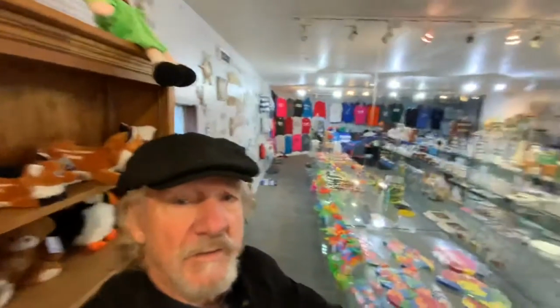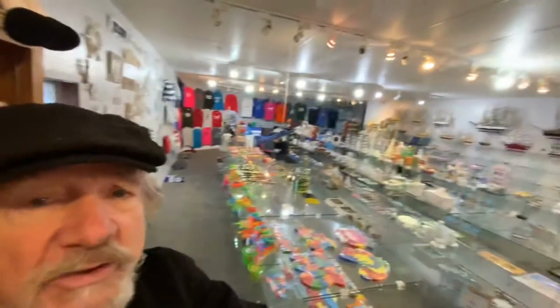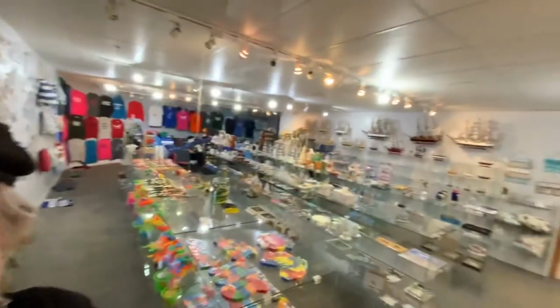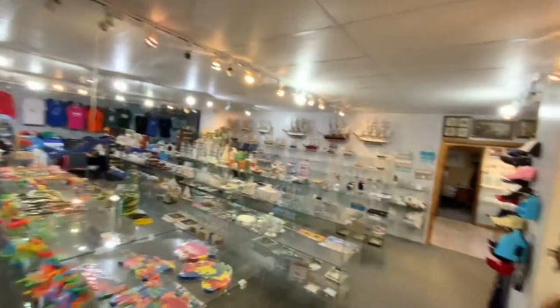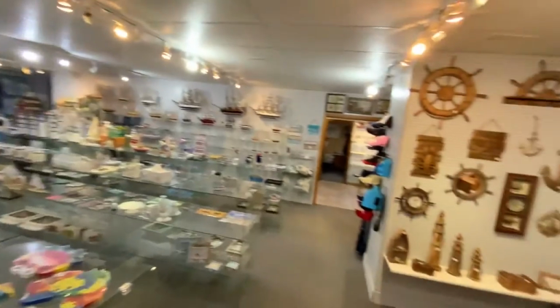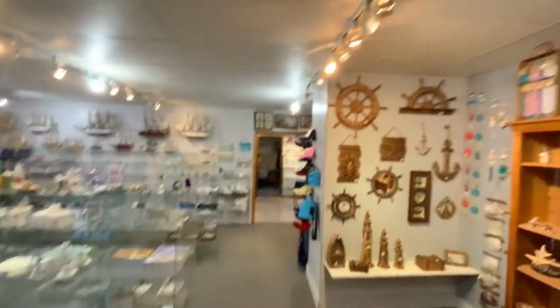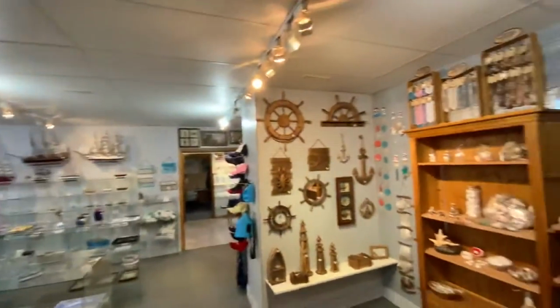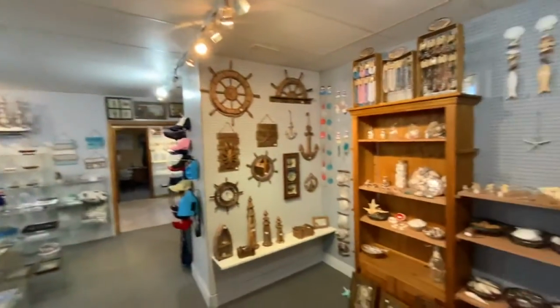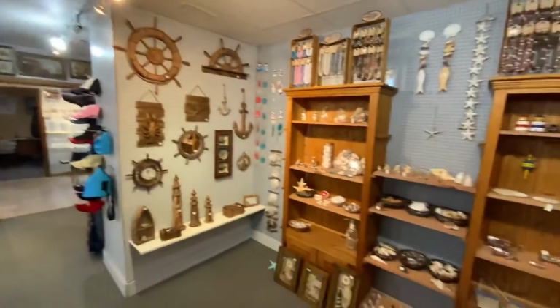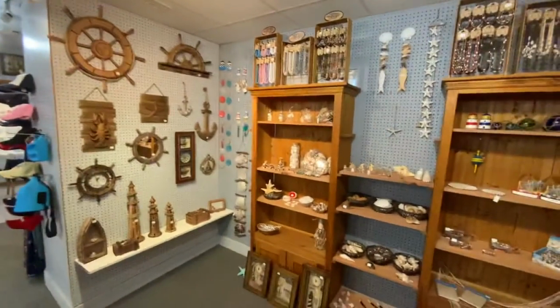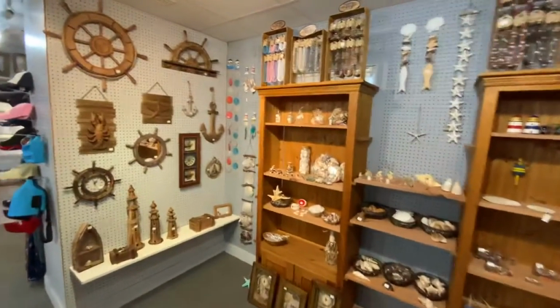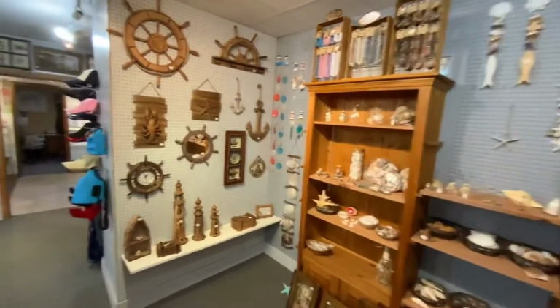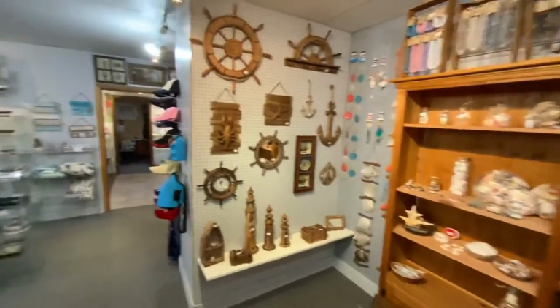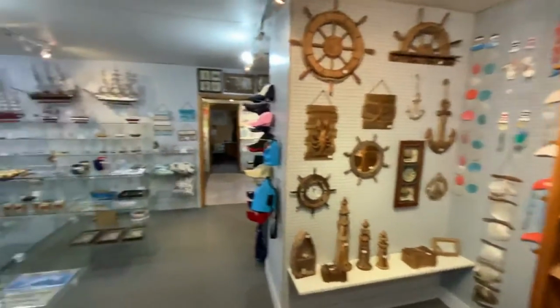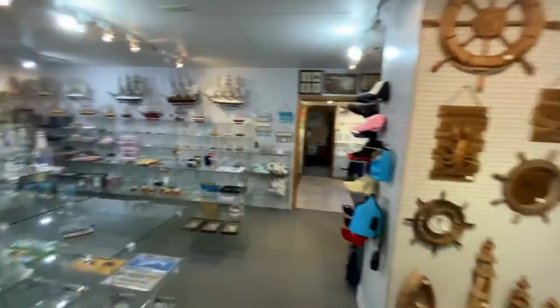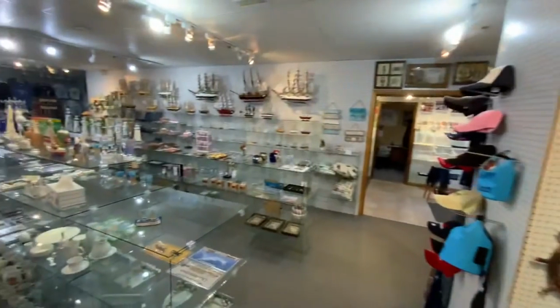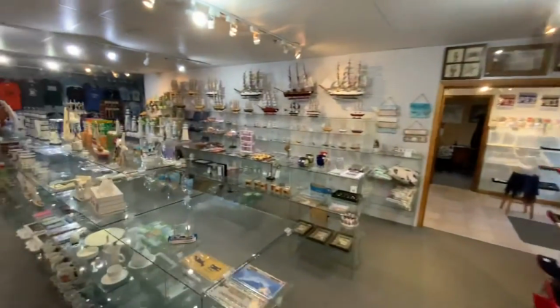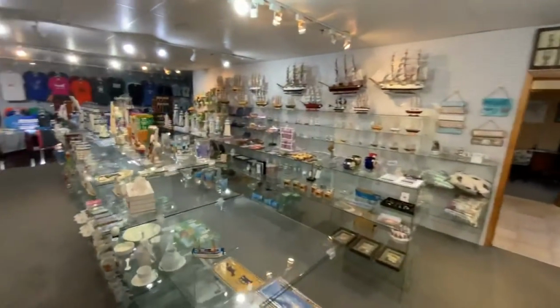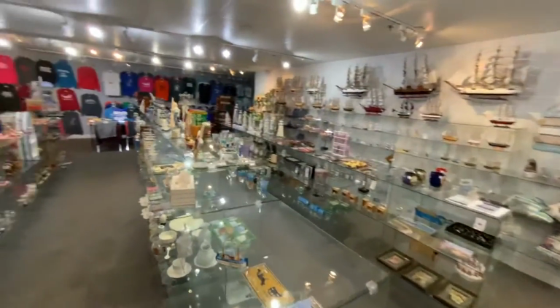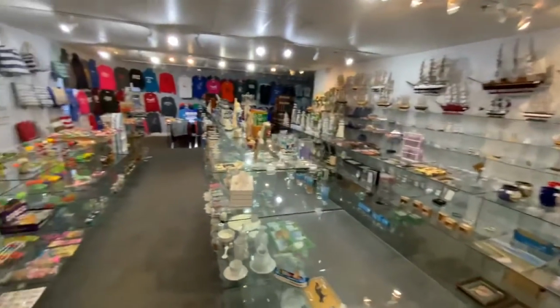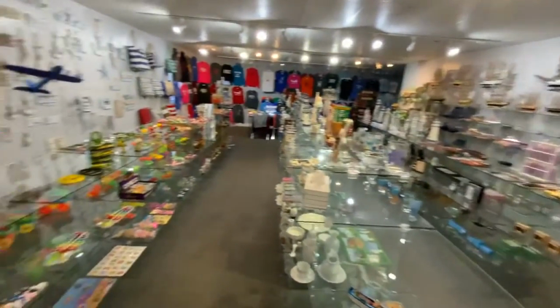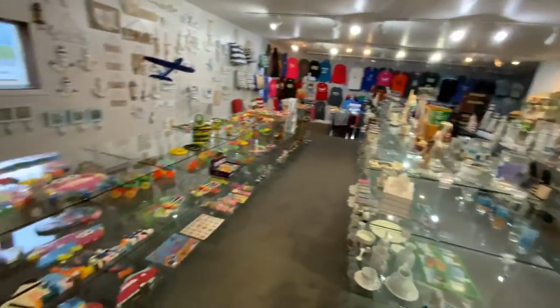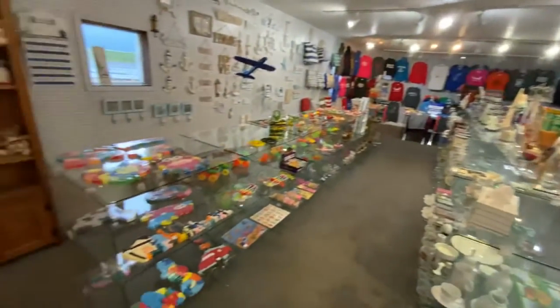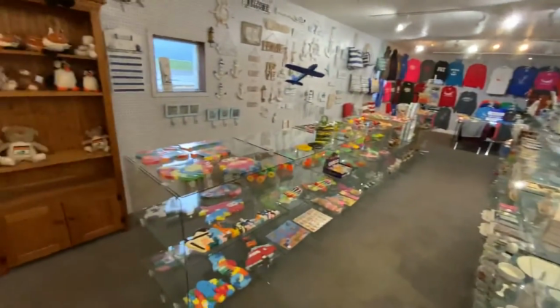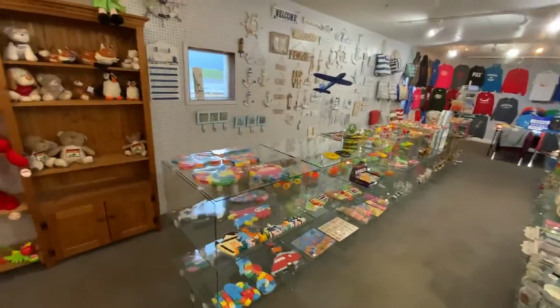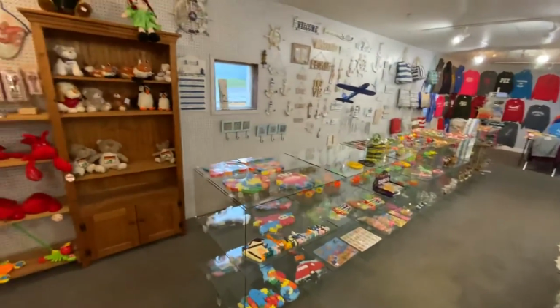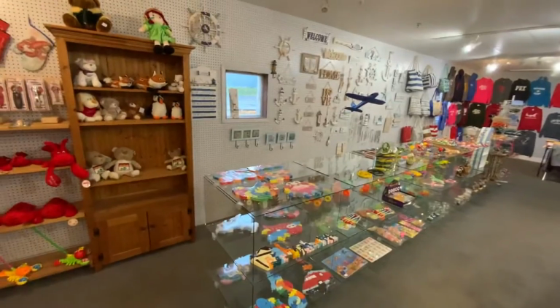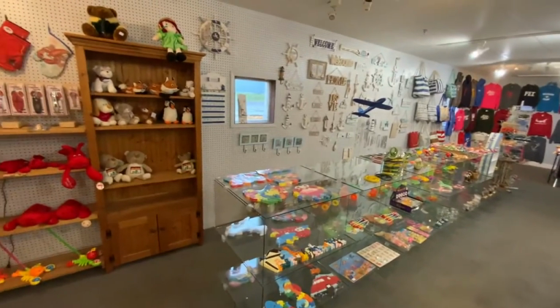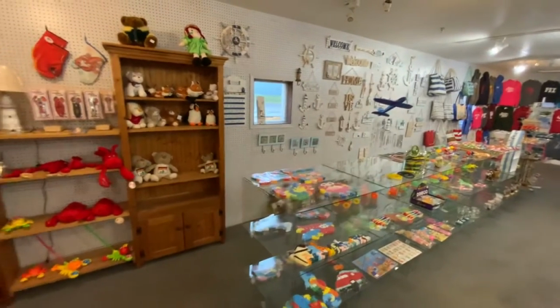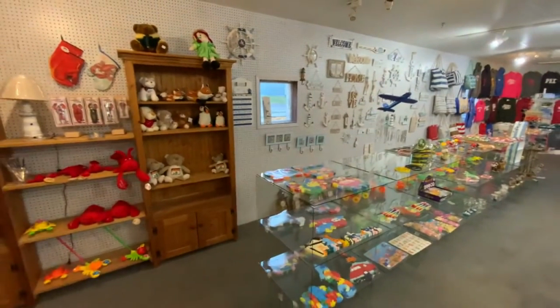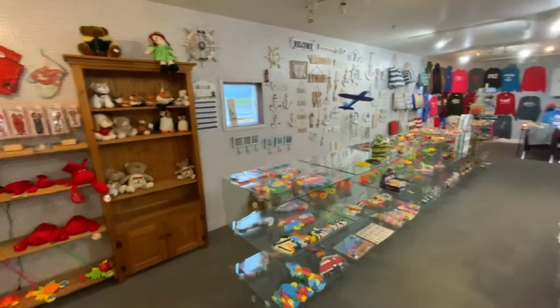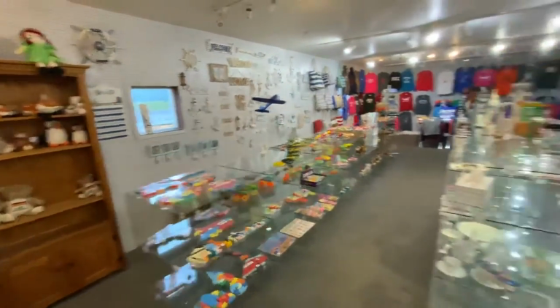This is our showroom. What we do is we sell souvenirs, giftware, nautical products, toys, t-shirts, sweatshirts — that type of thing.